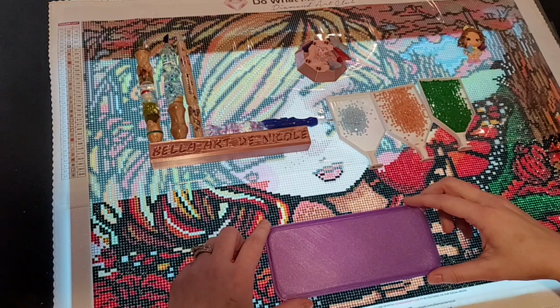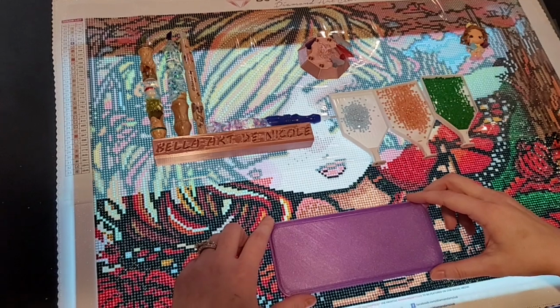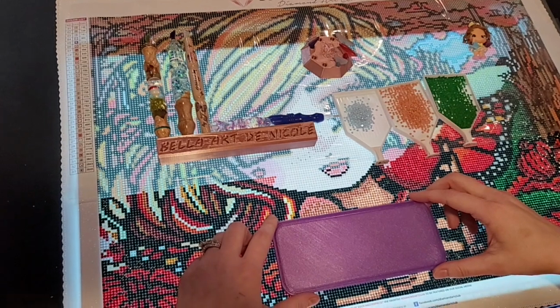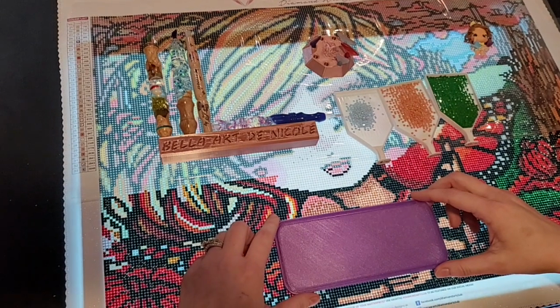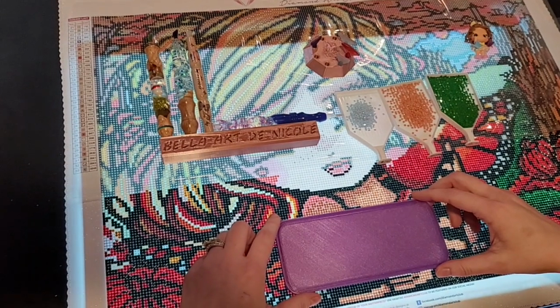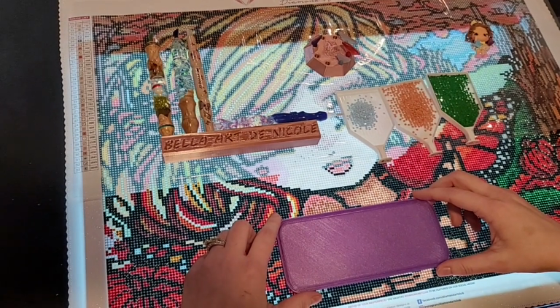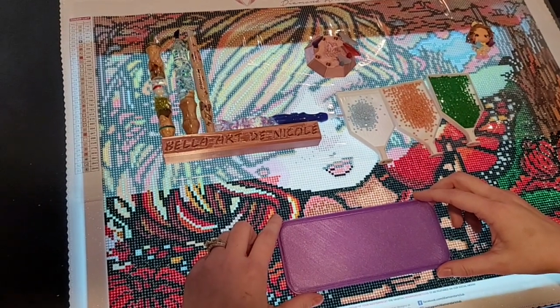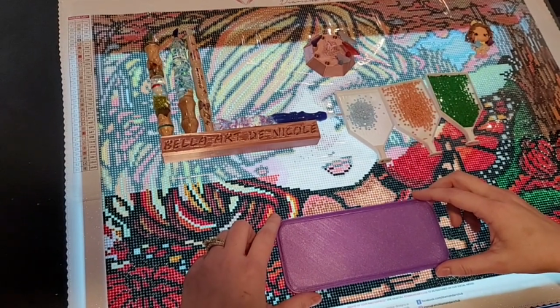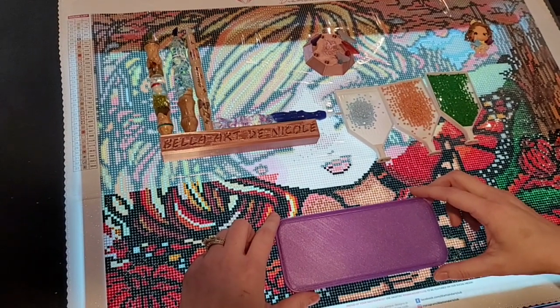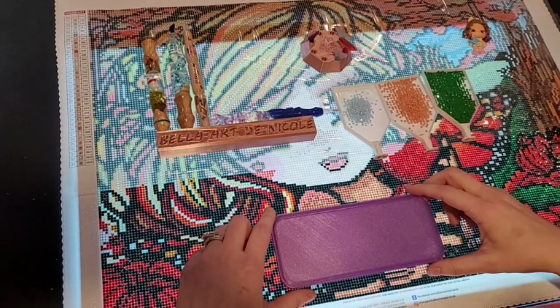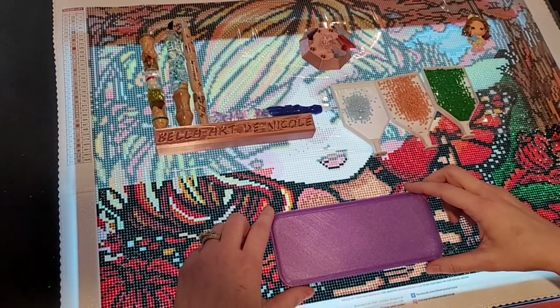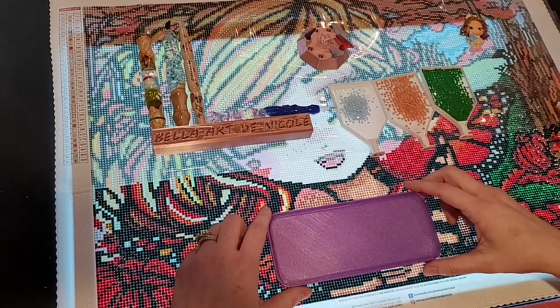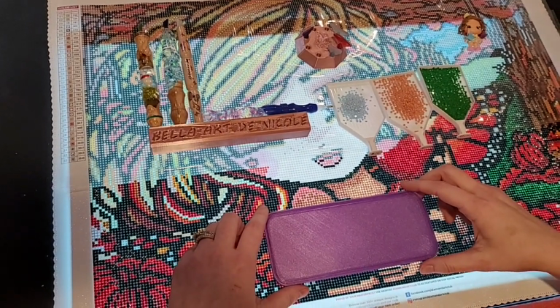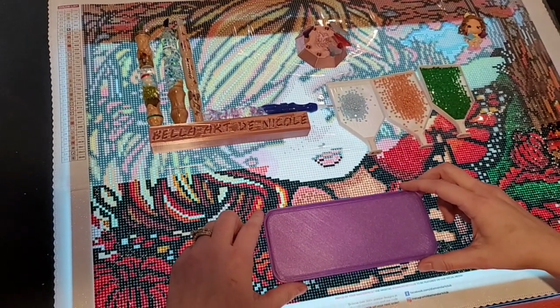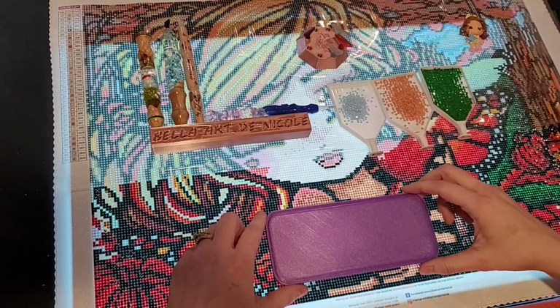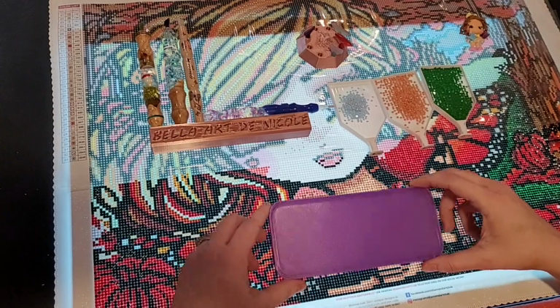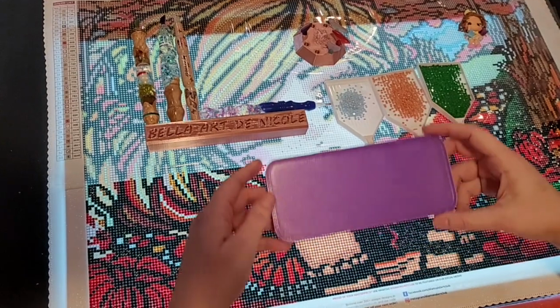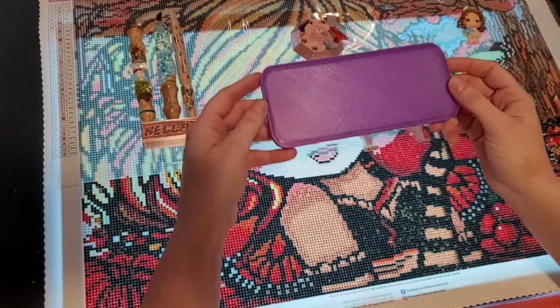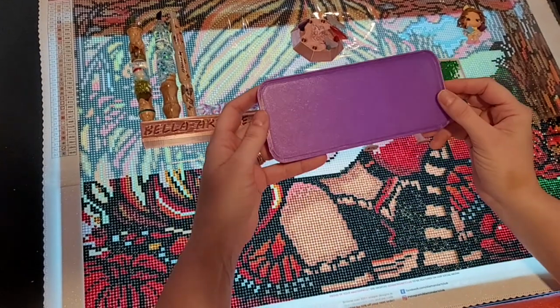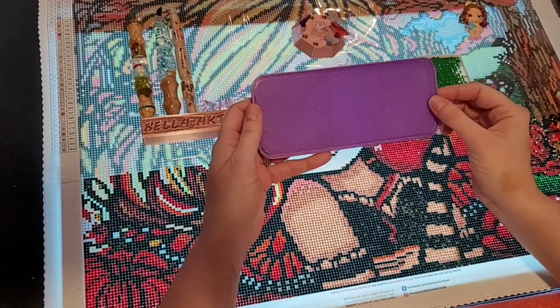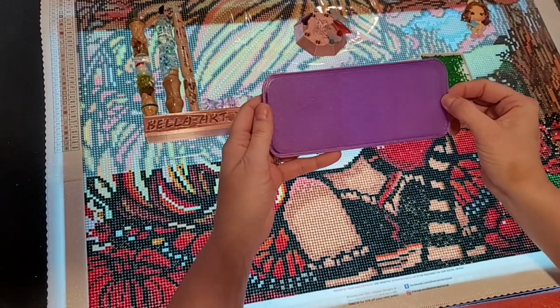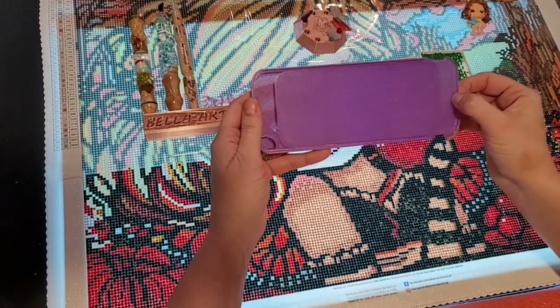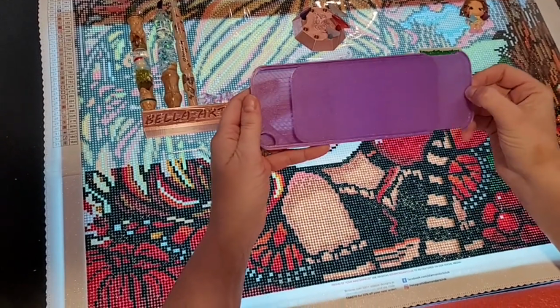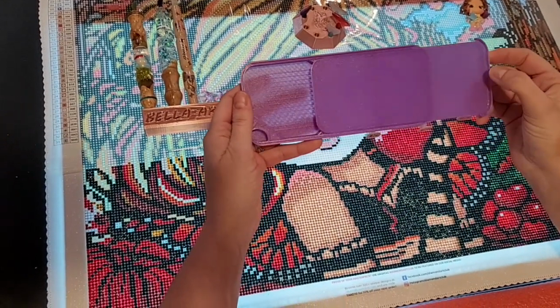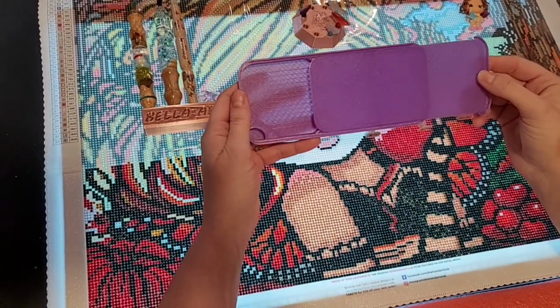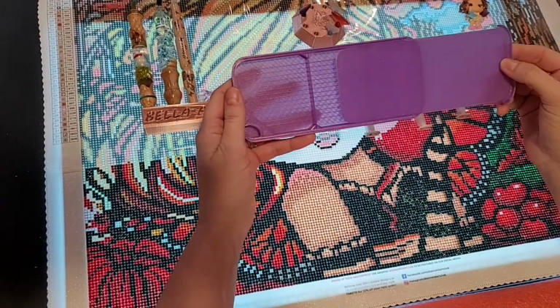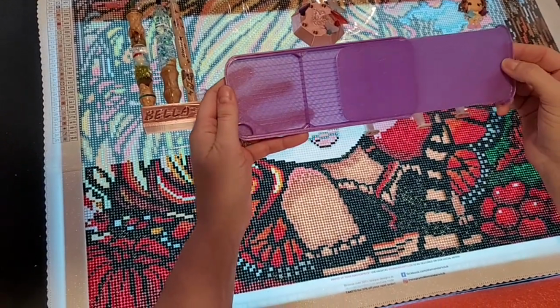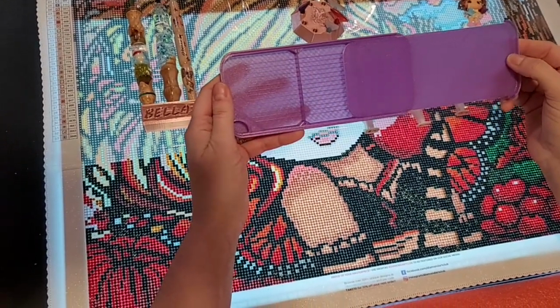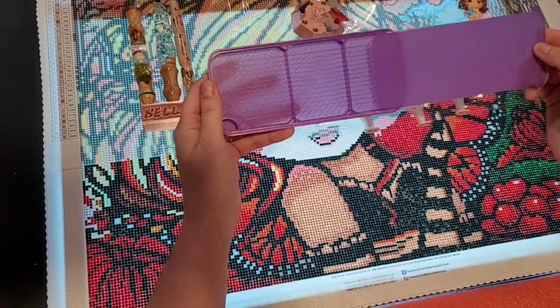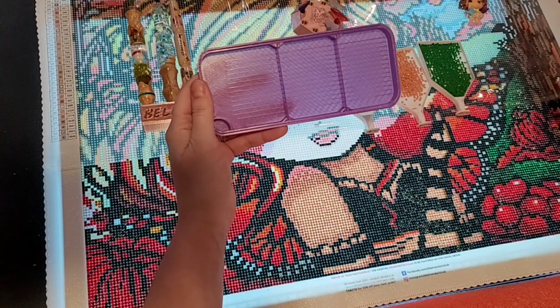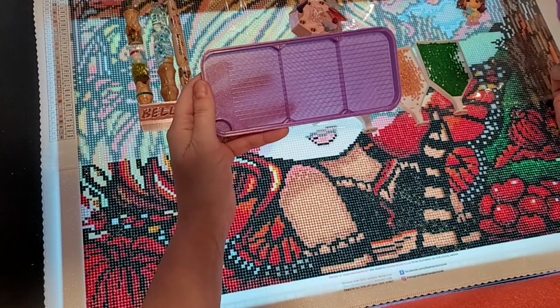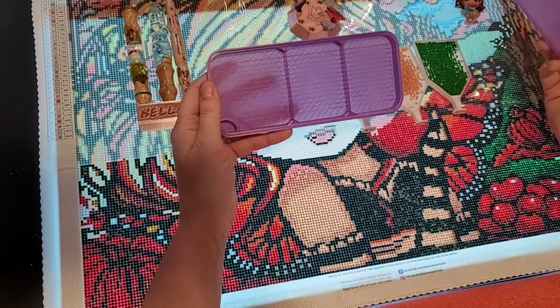Hey everyone, it's Nicole and Jamie. We have something new to show you. Jamie finished this prototype and it has one compartment, two compartments, three compartments.